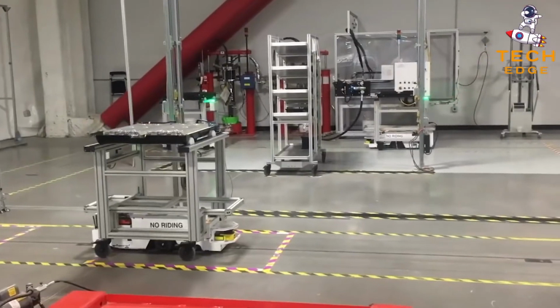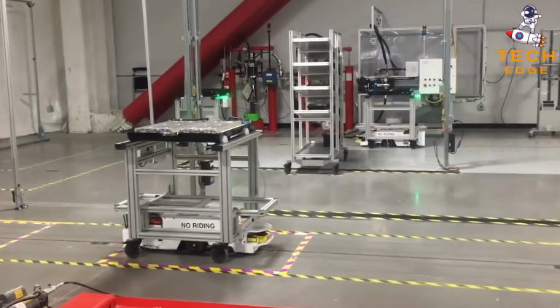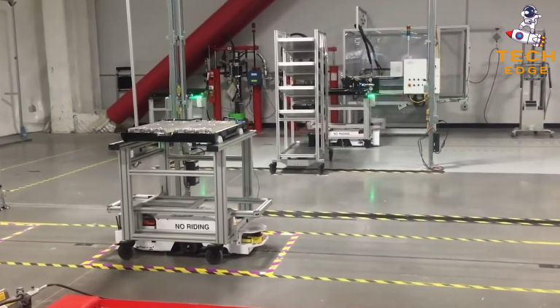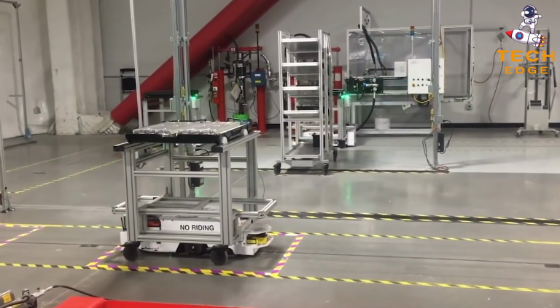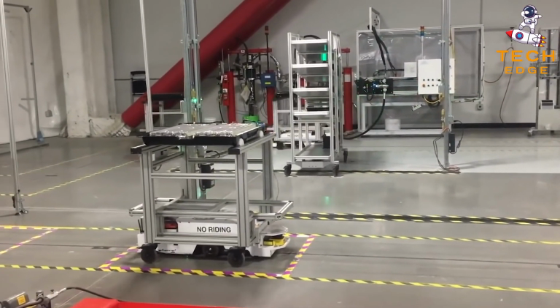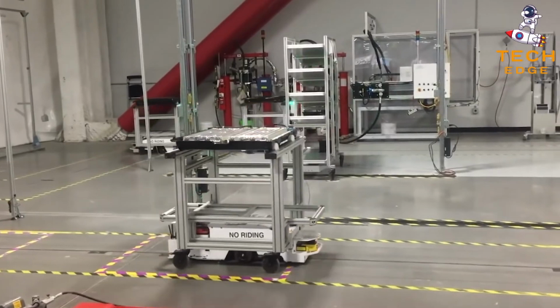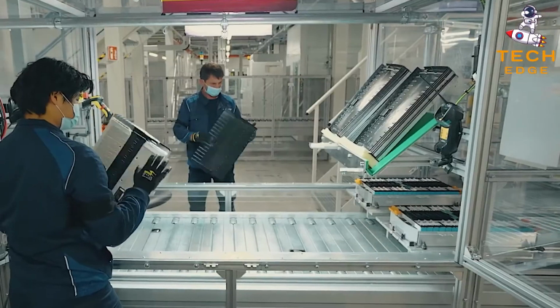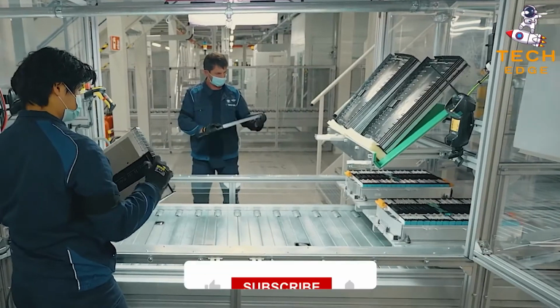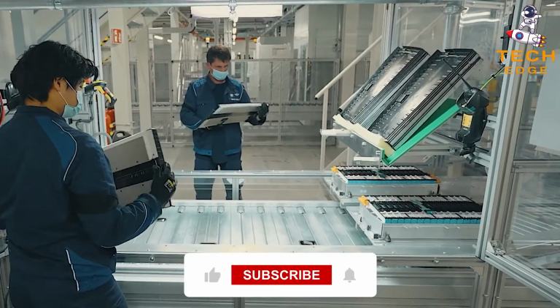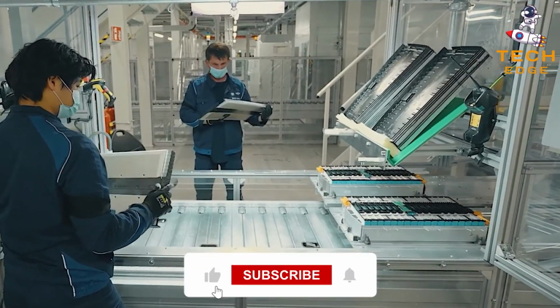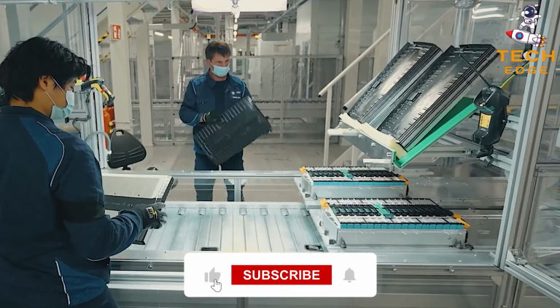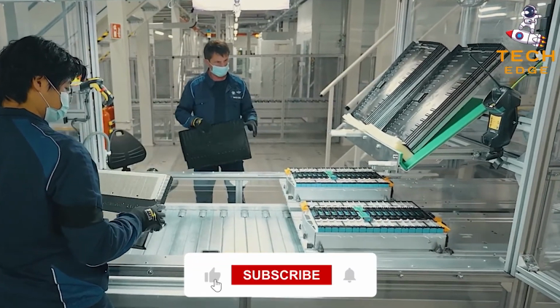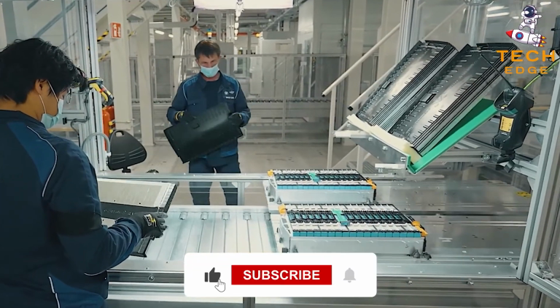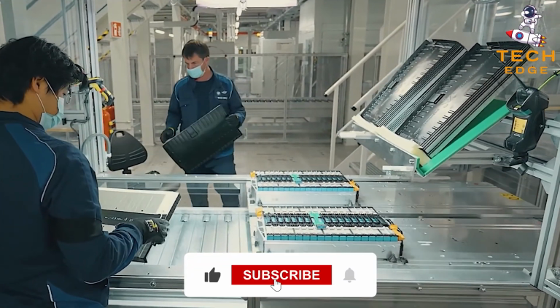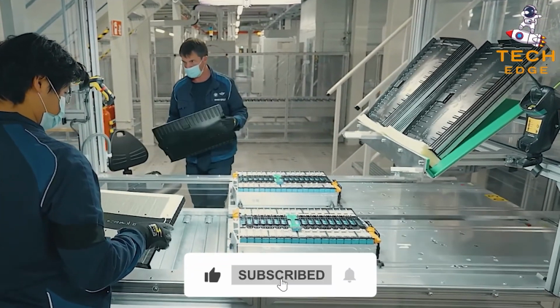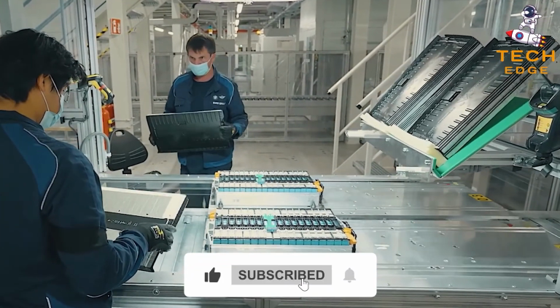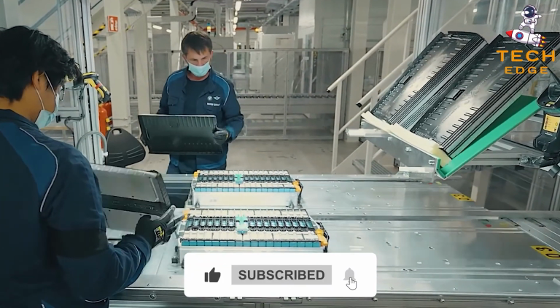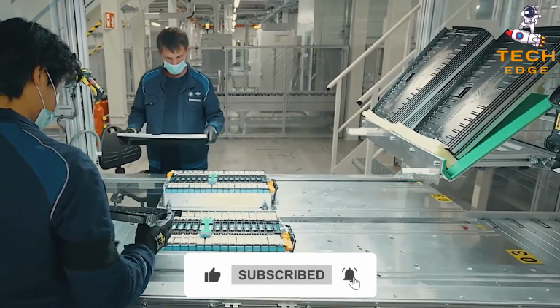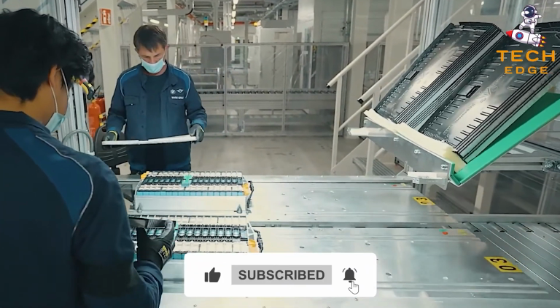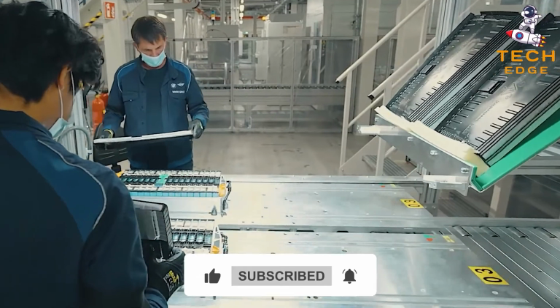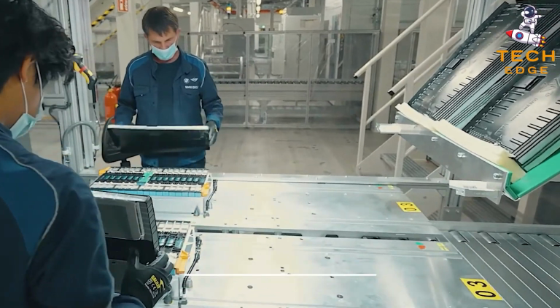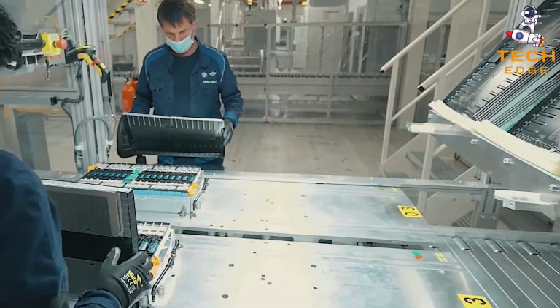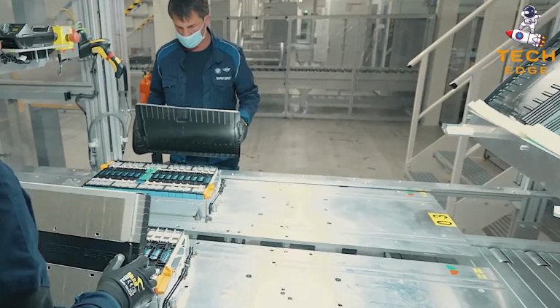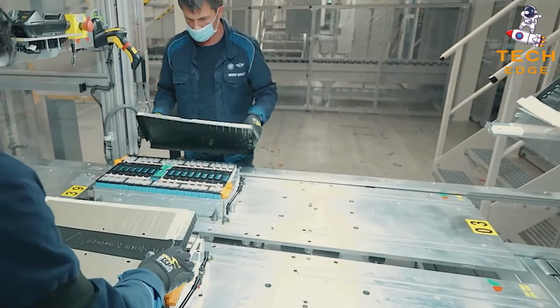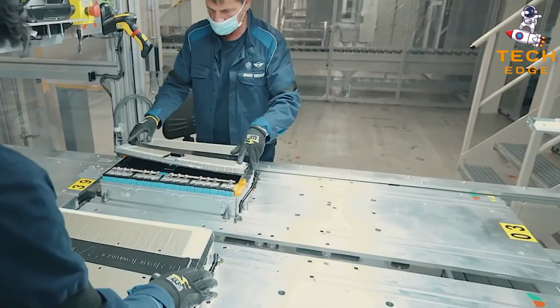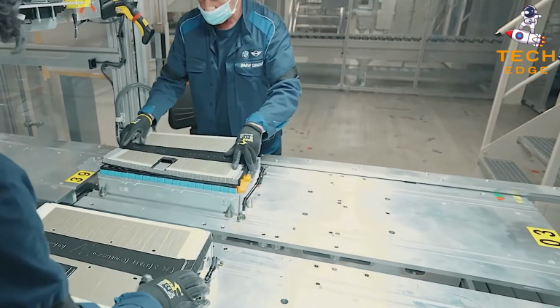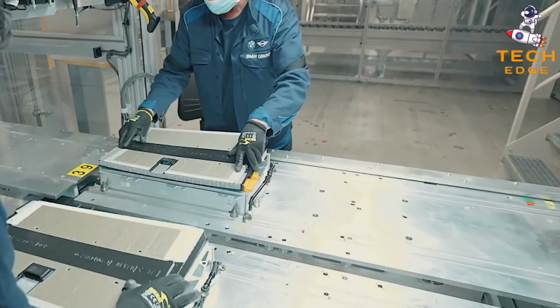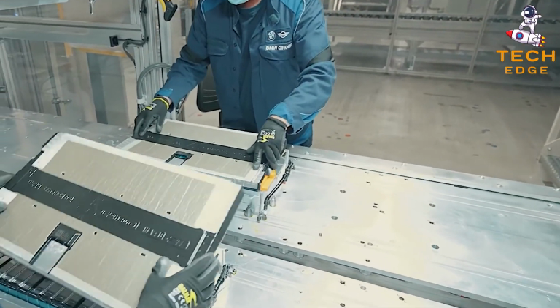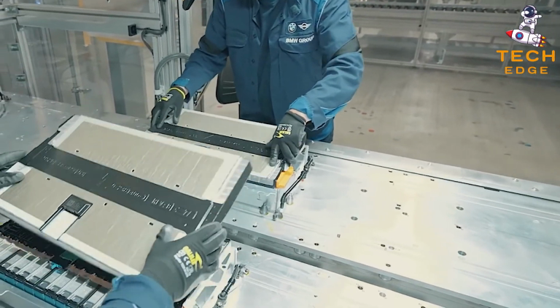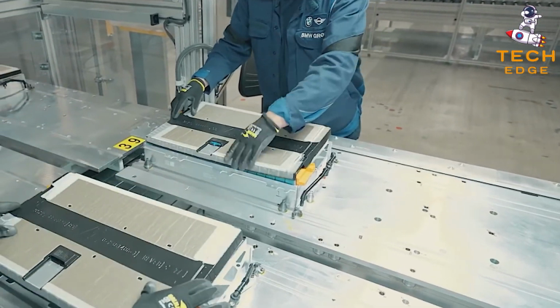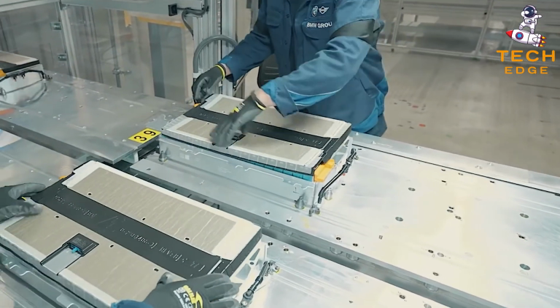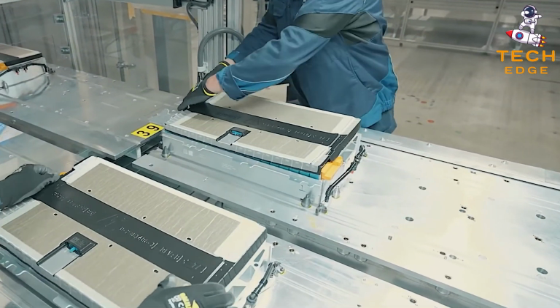Let us know in the comments below. Make sure to like this video, subscribe to TechEdge, and turn on the notification bell to always stay up to date with our uploads. Stay safe.